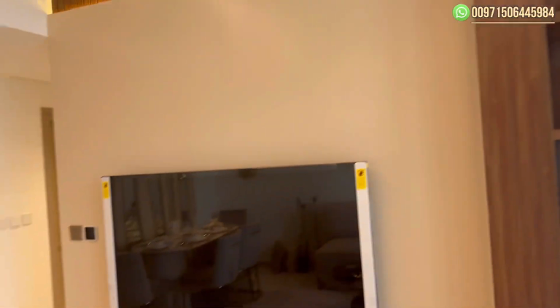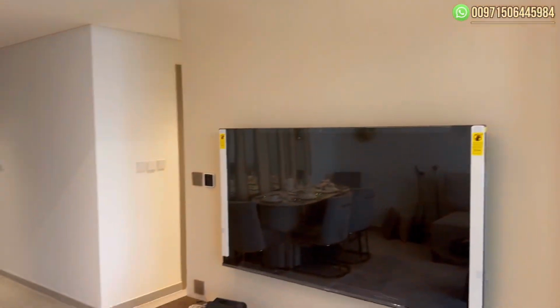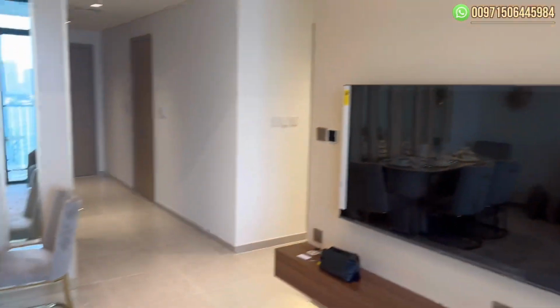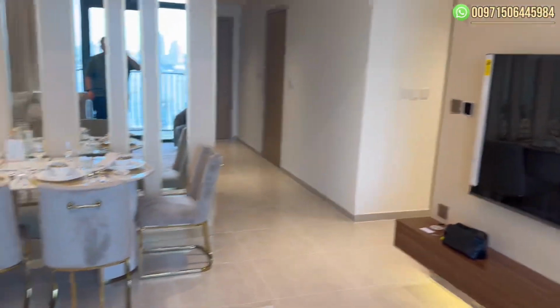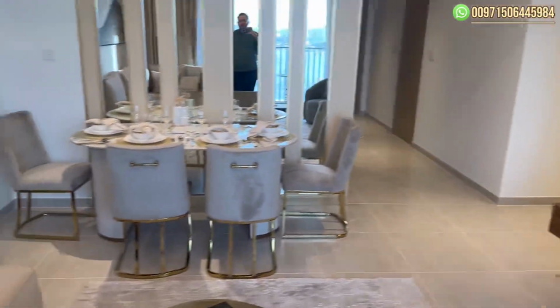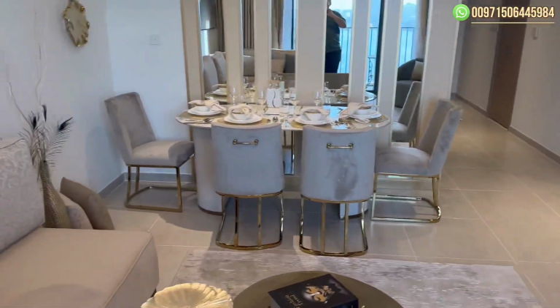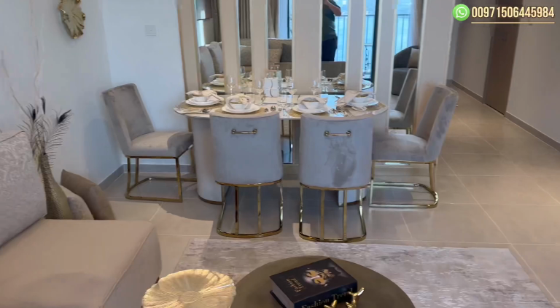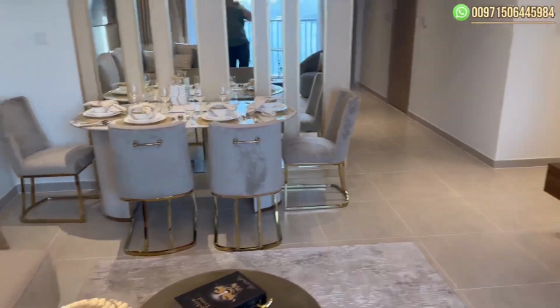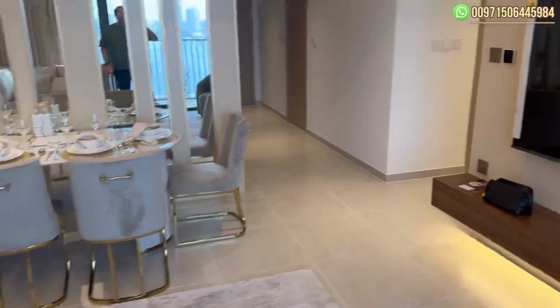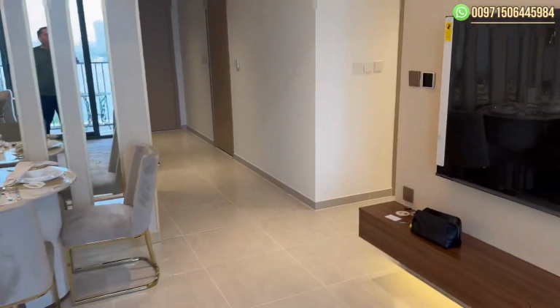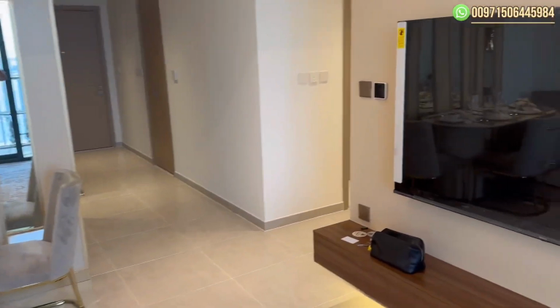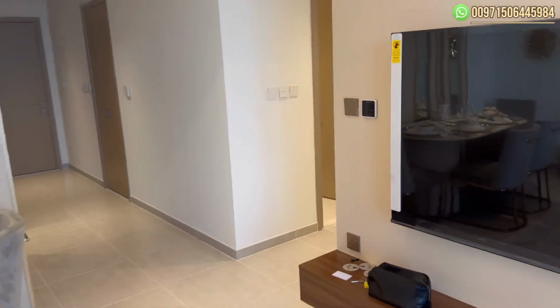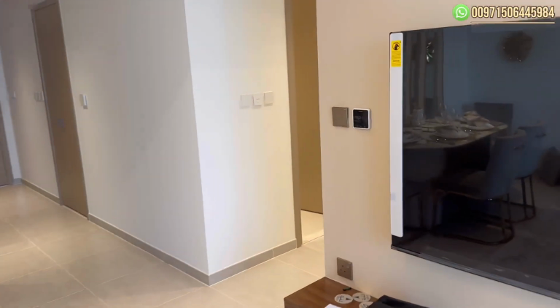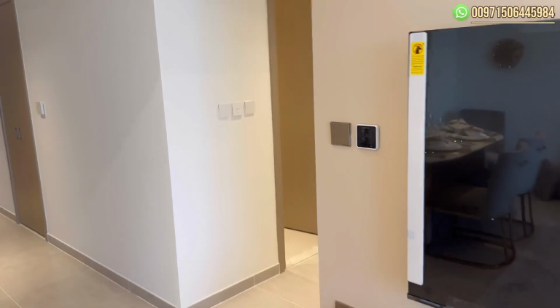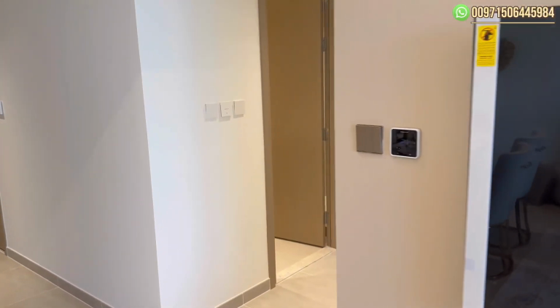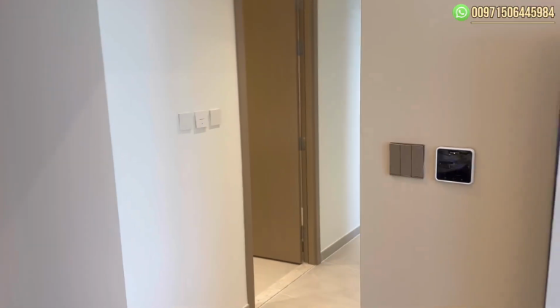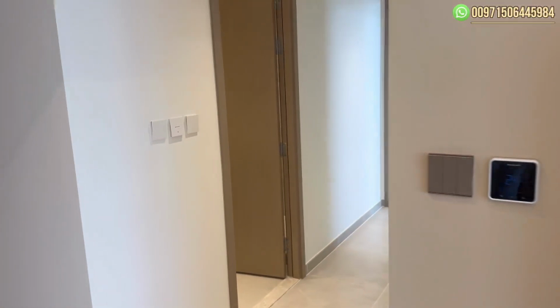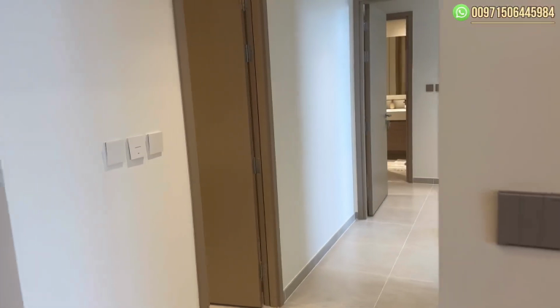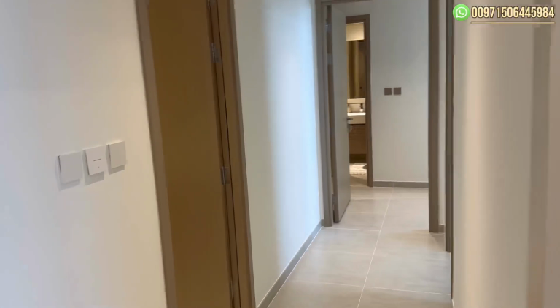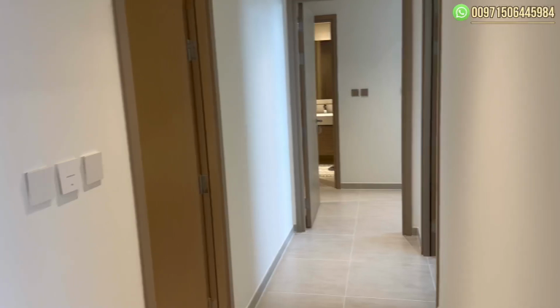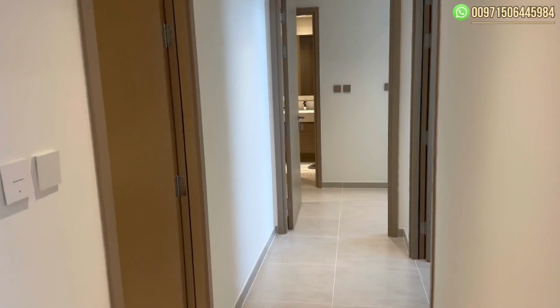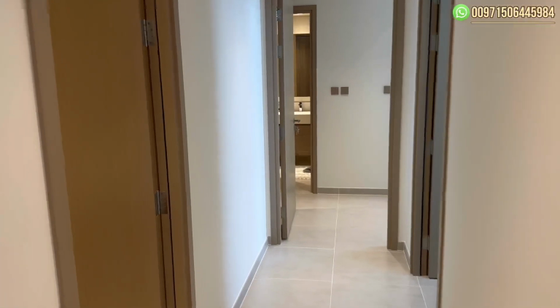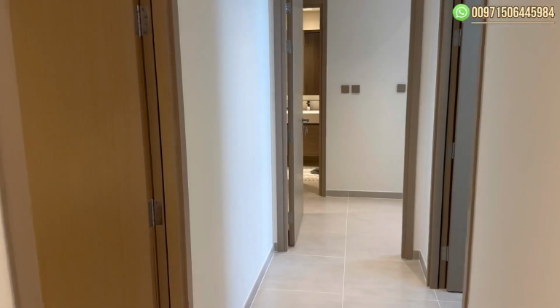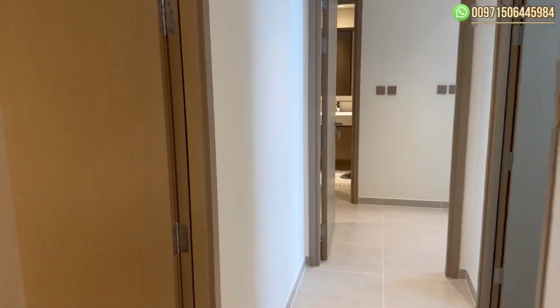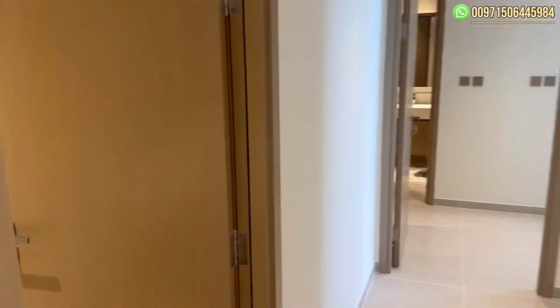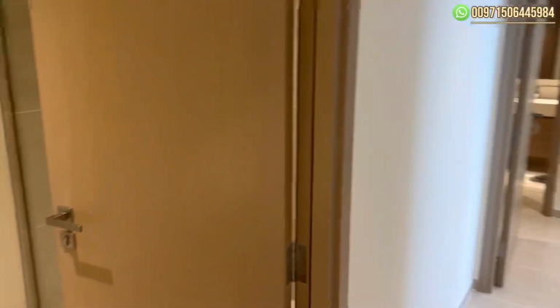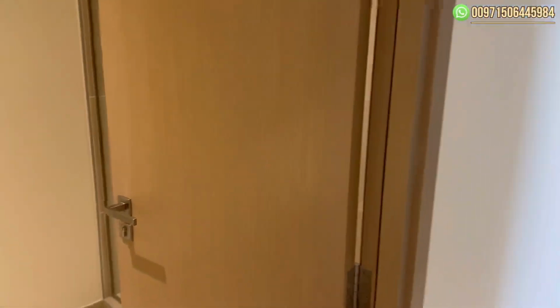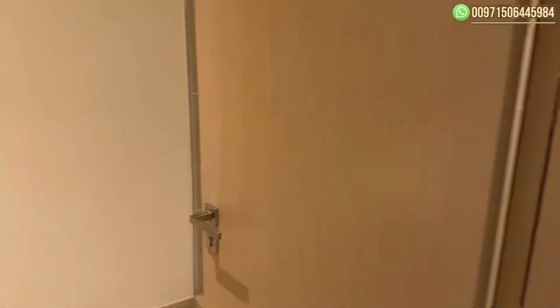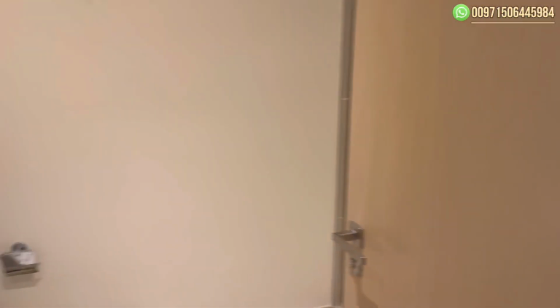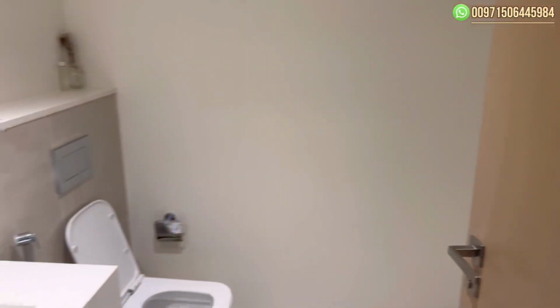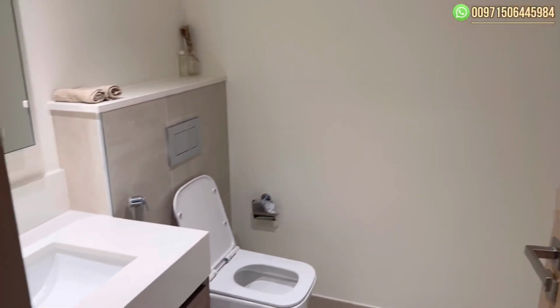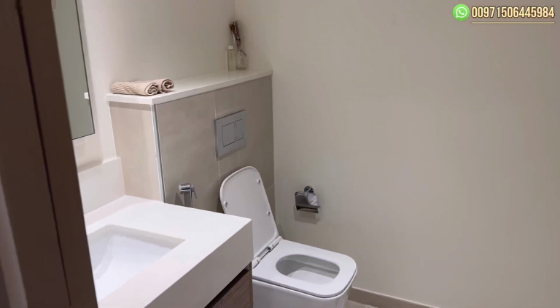No one has used this apartment before. It's a two-bedroom apartment, size is 1,080 square feet. And here we have the bathroom.